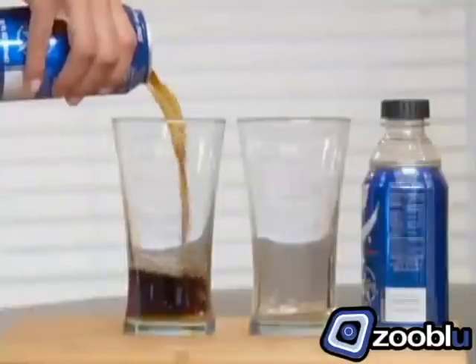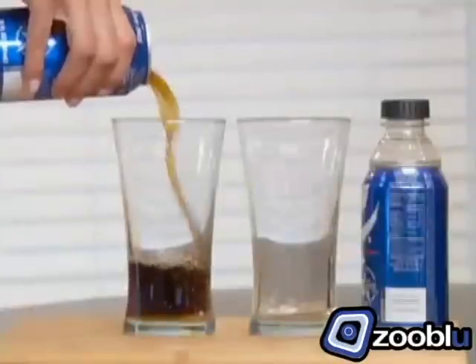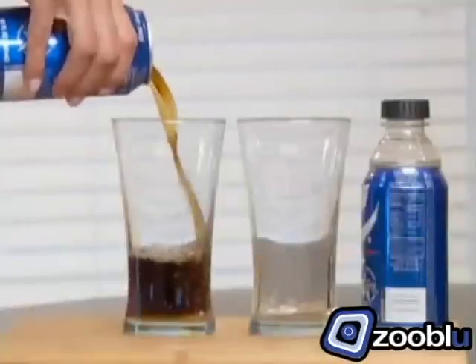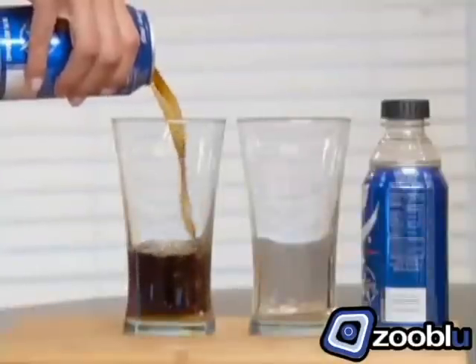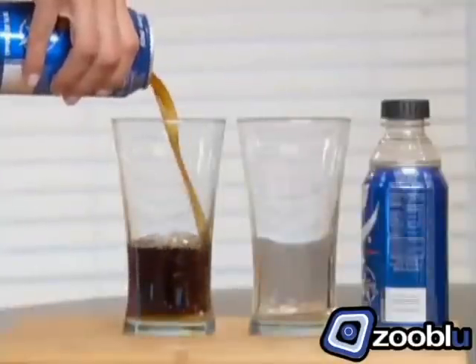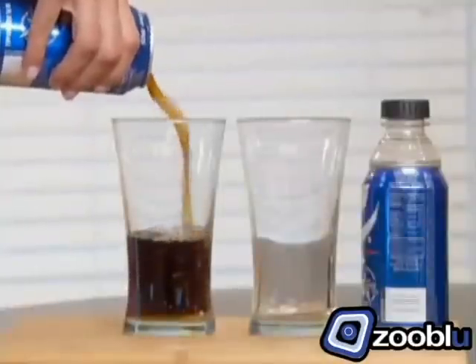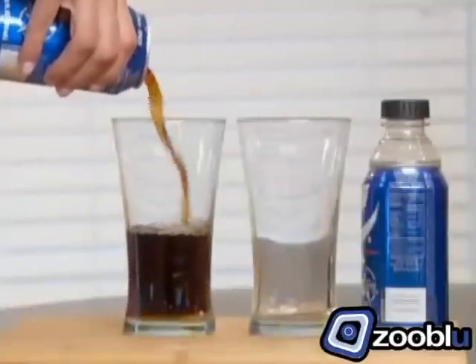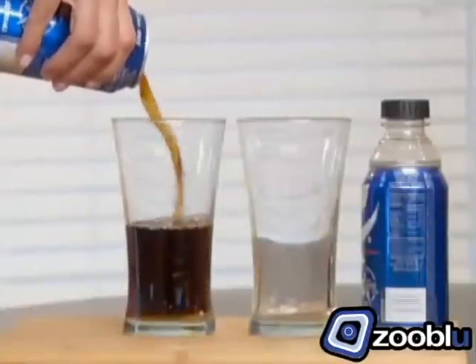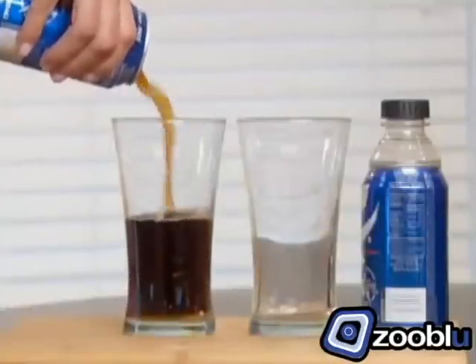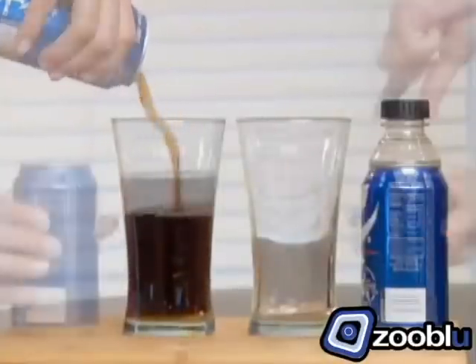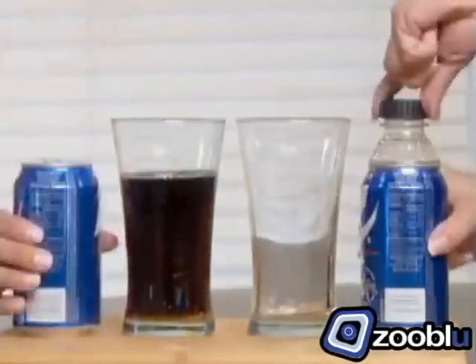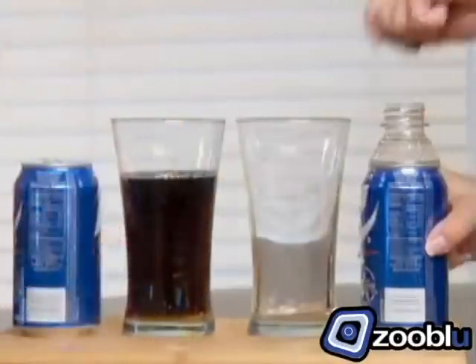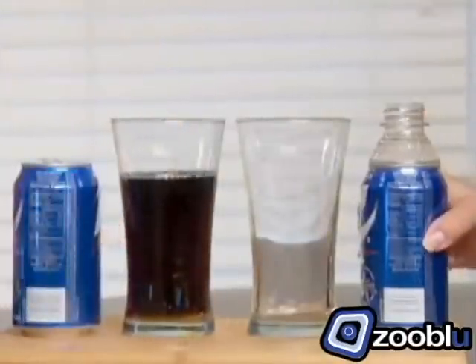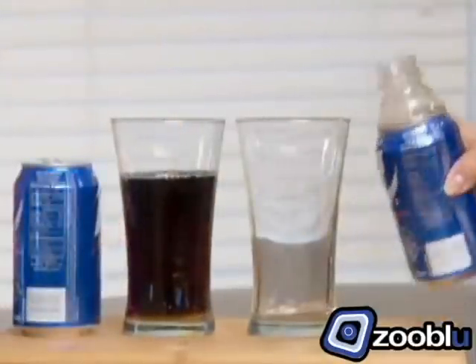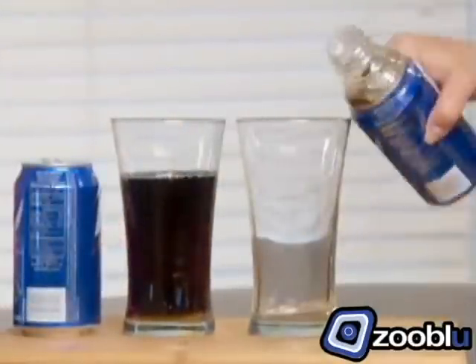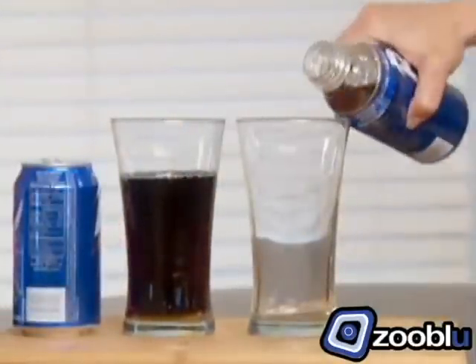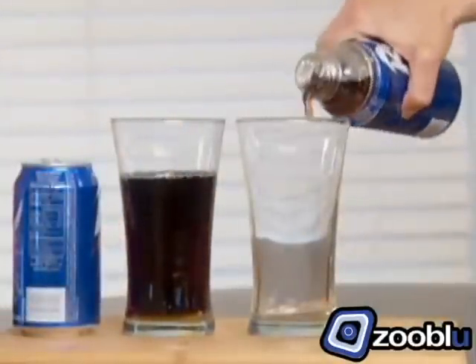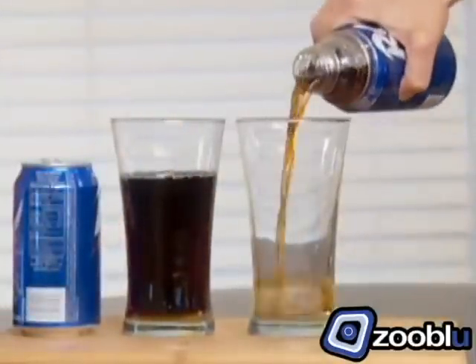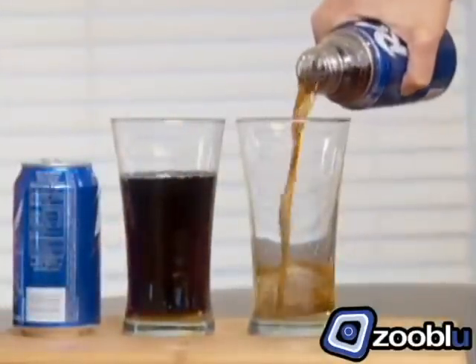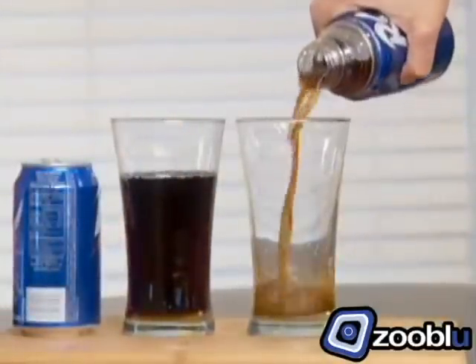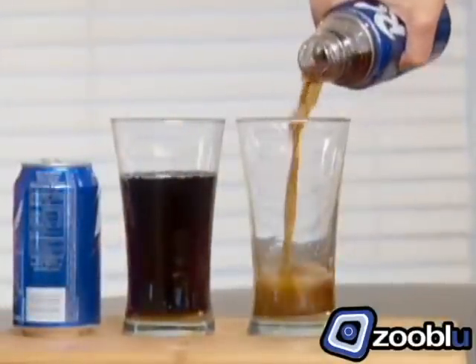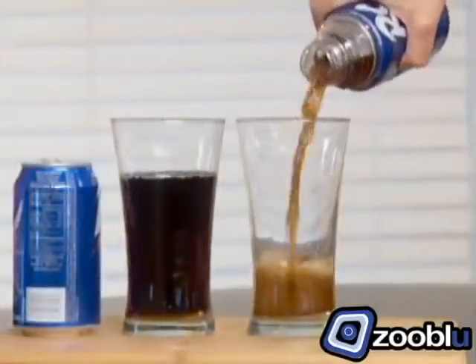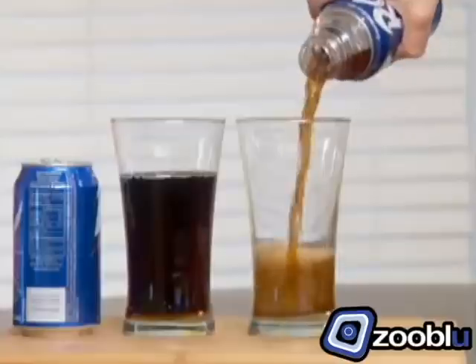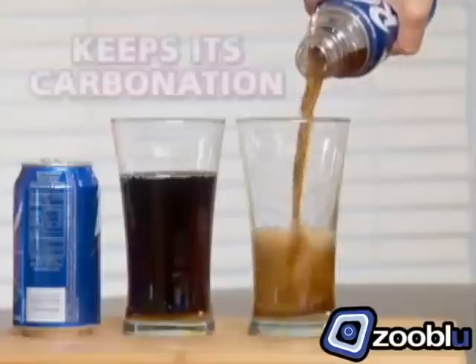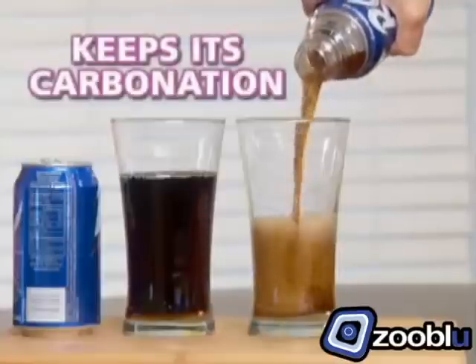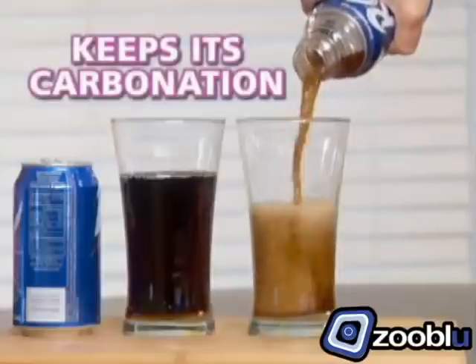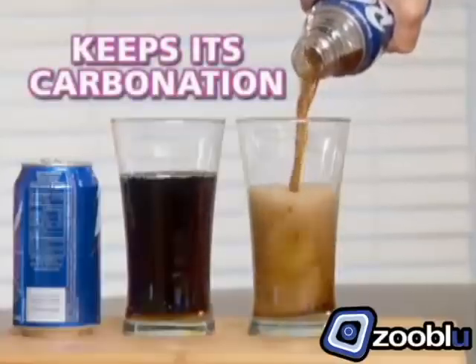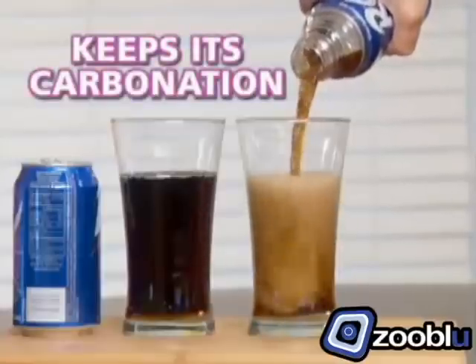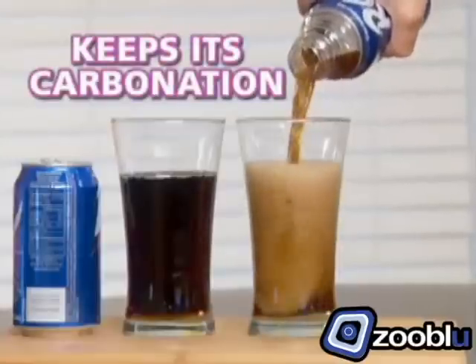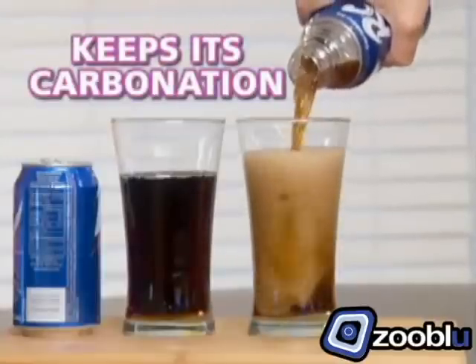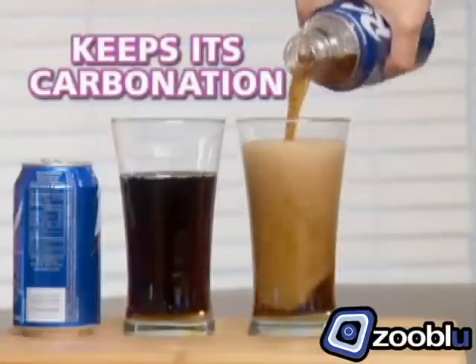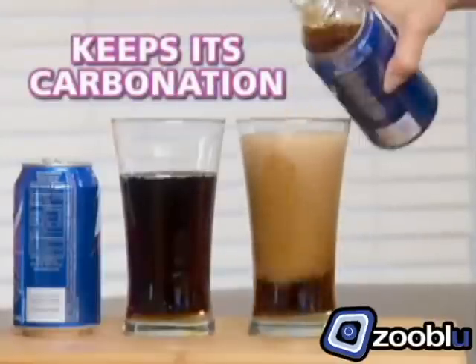Leftover sodas go flat. But Bottle Top turns that can of soda into a screw-top bottle and keeps its carbonation for days.